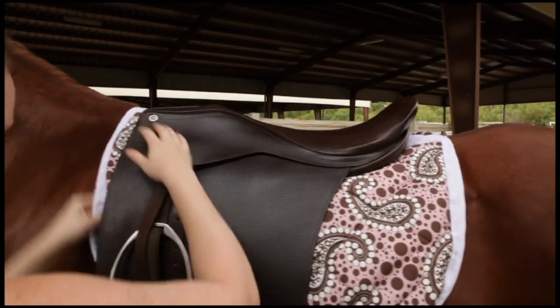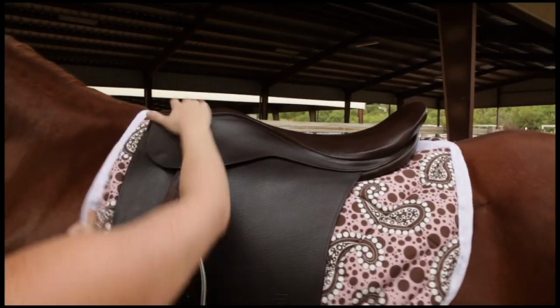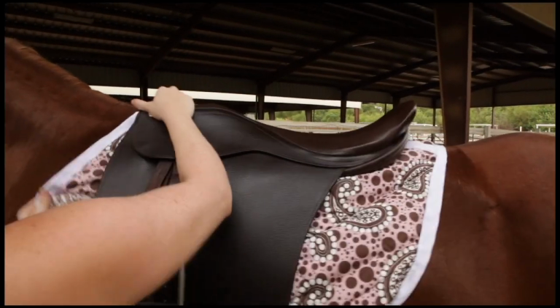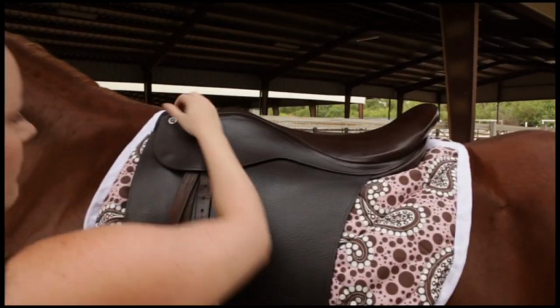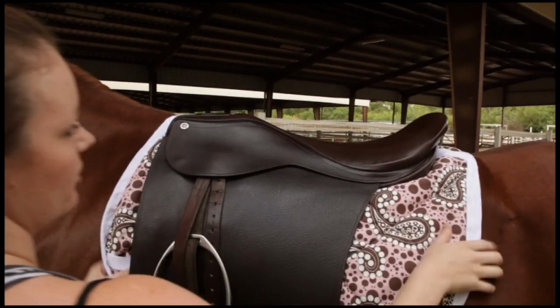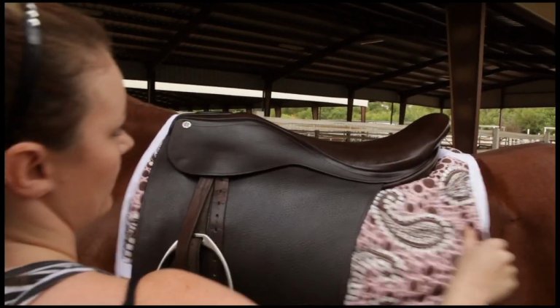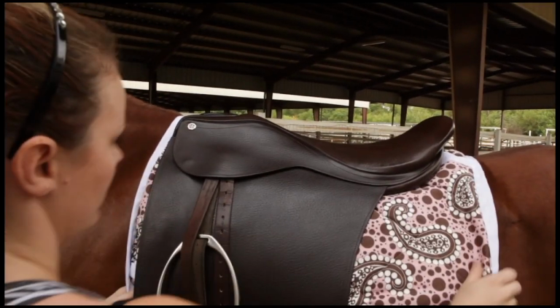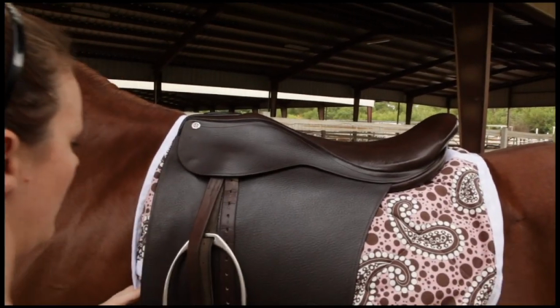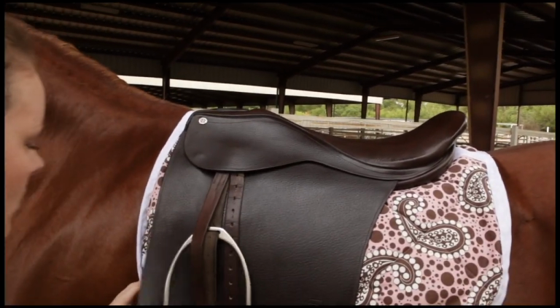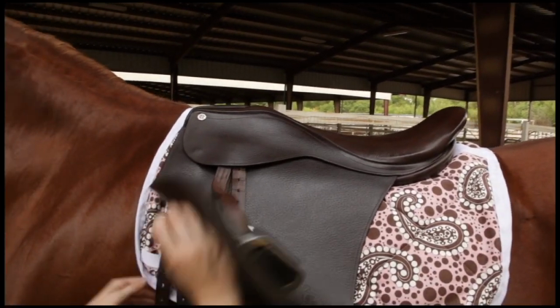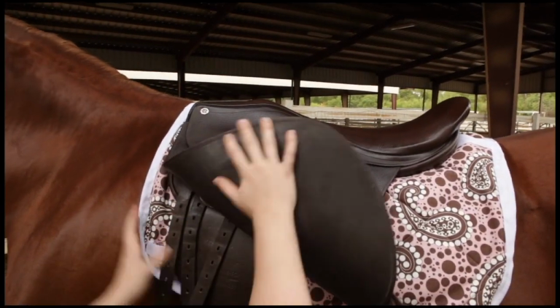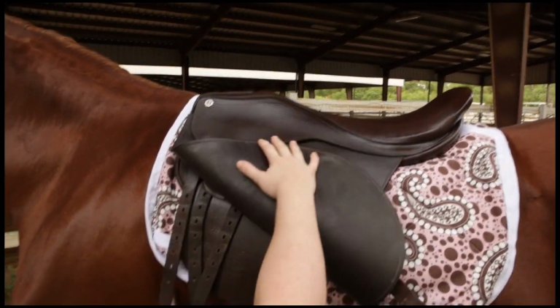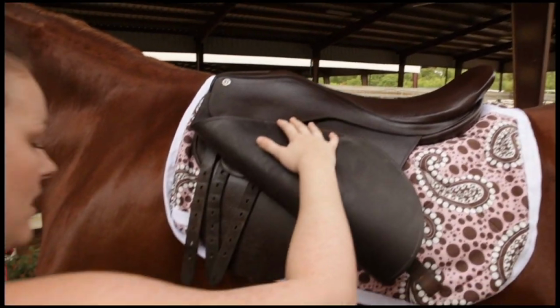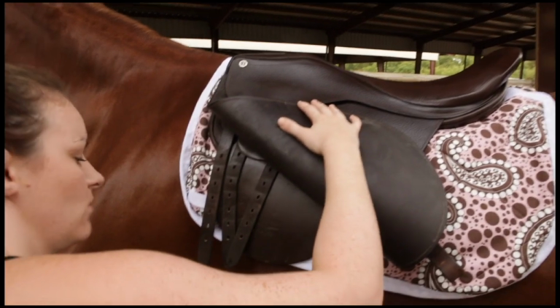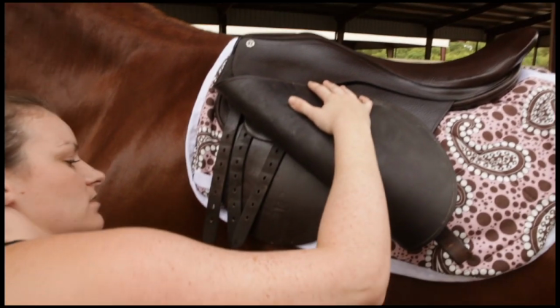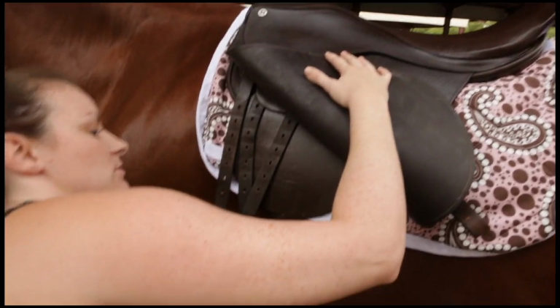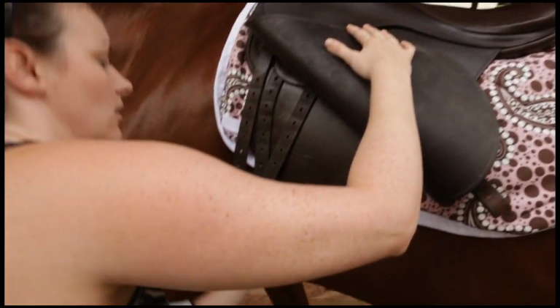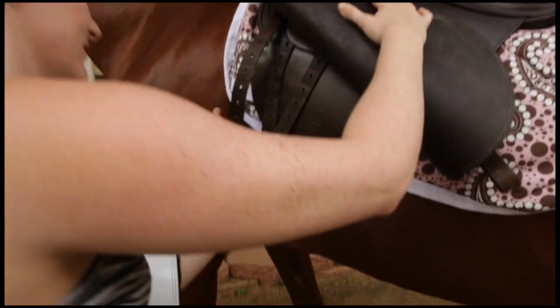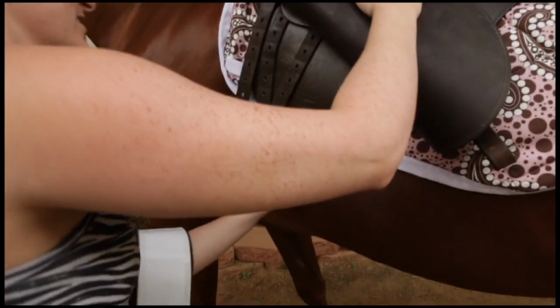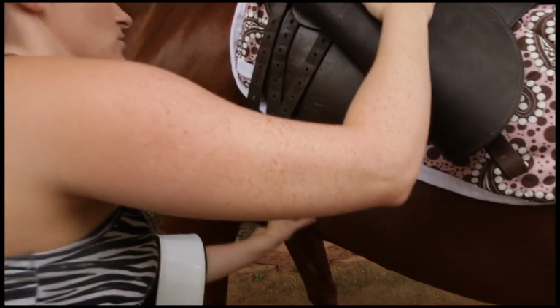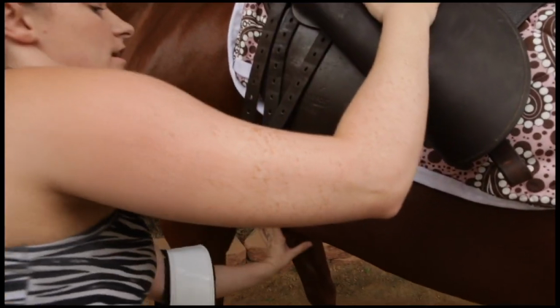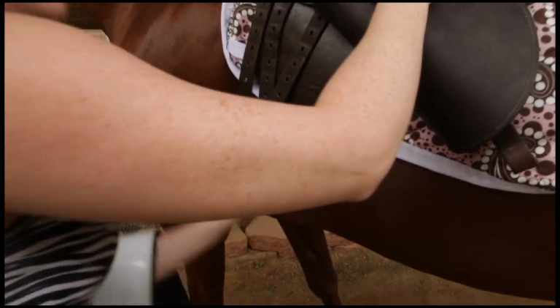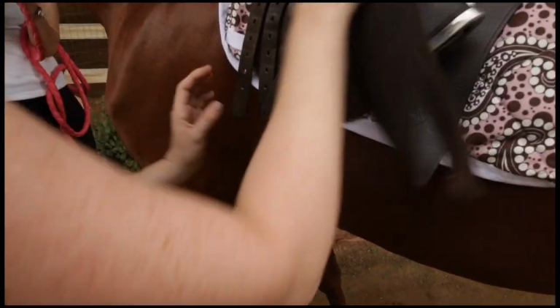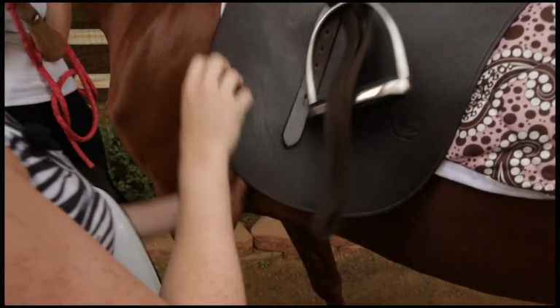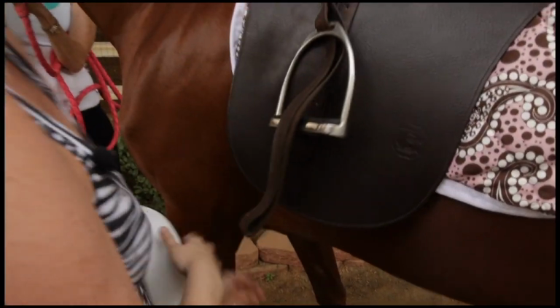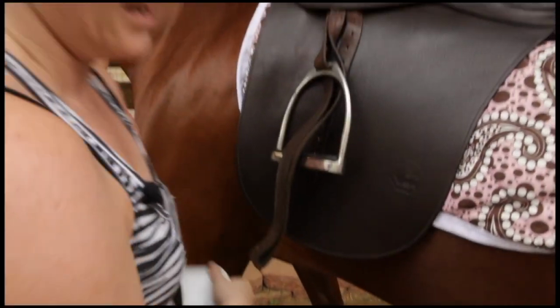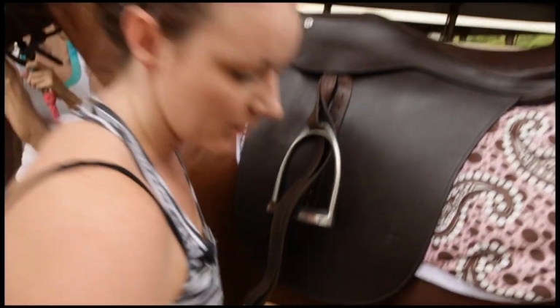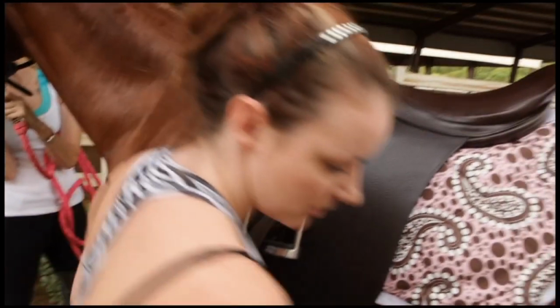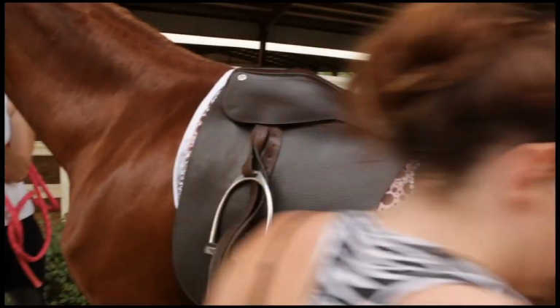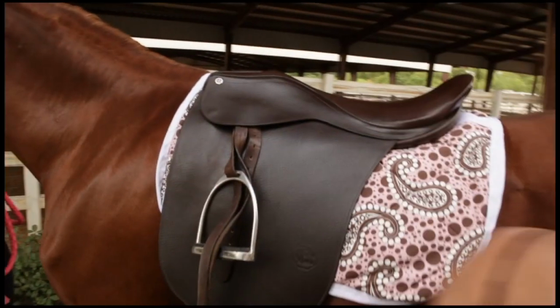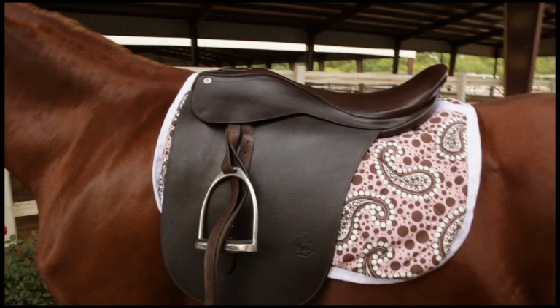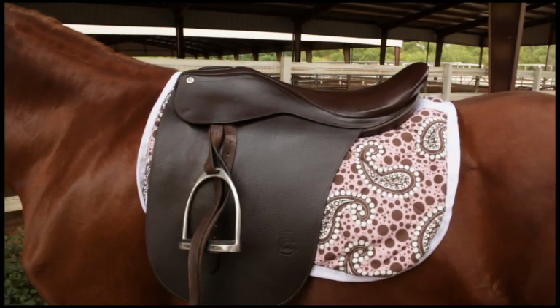Whenever I hook my girth, I want my girth to slide right behind my horse's arms or his legs — so it's going to go right there. I'm going to hook the girth on the right side first.